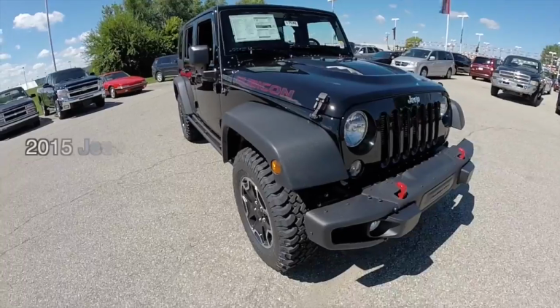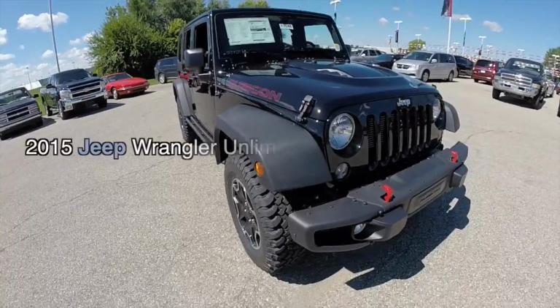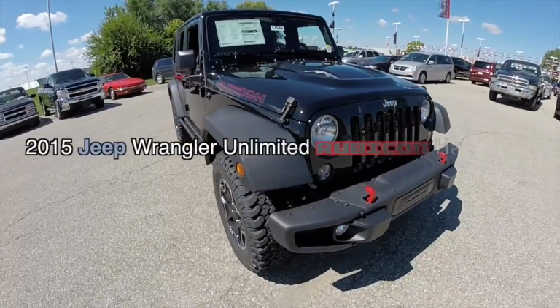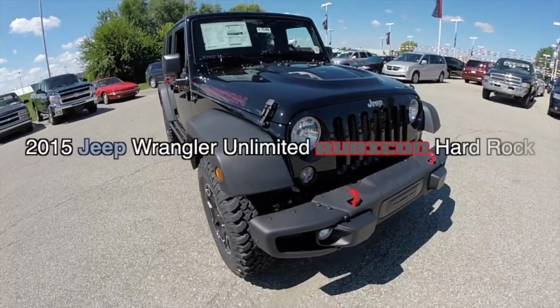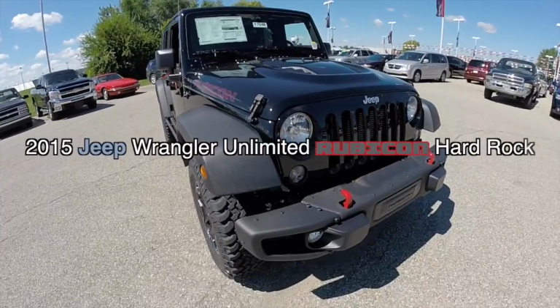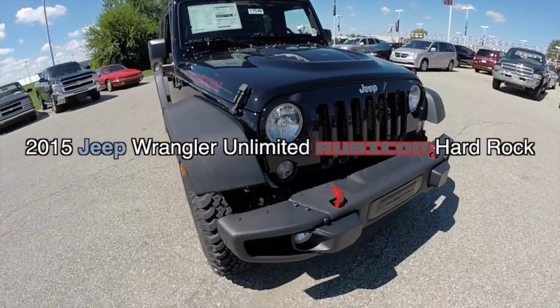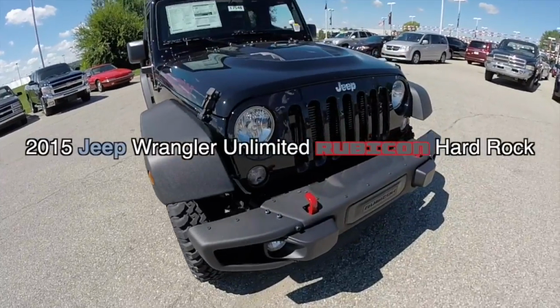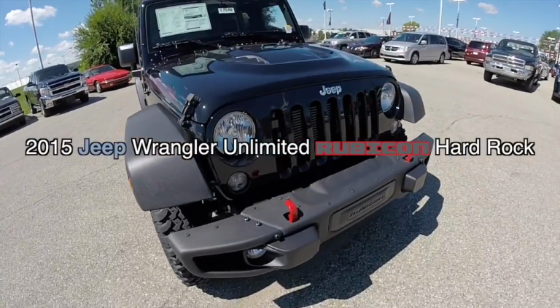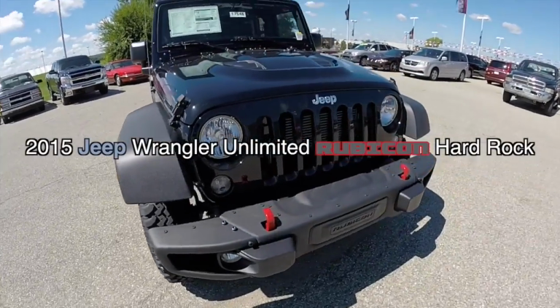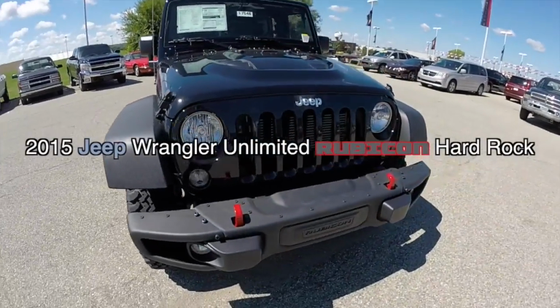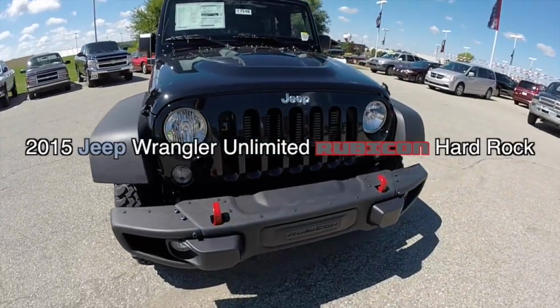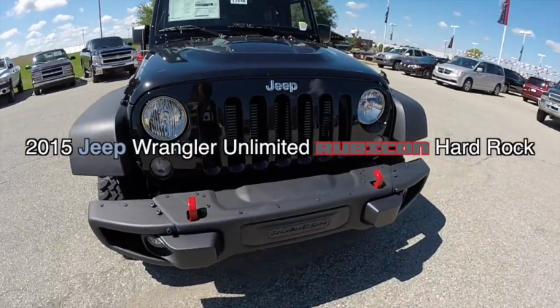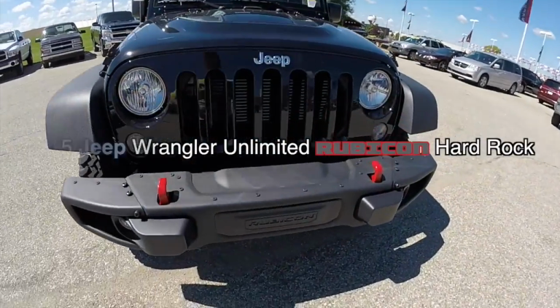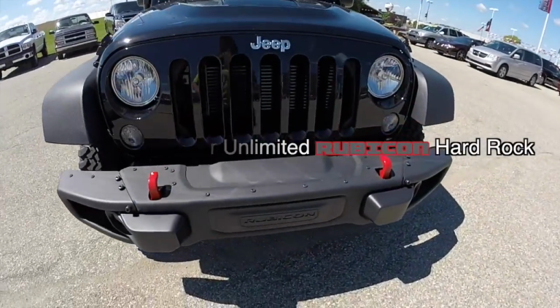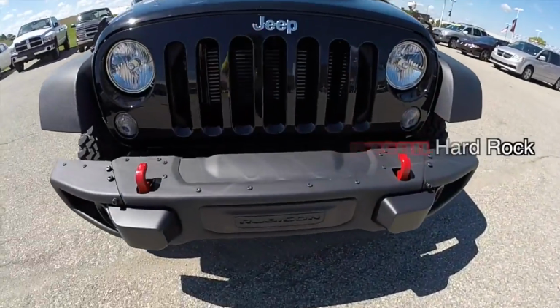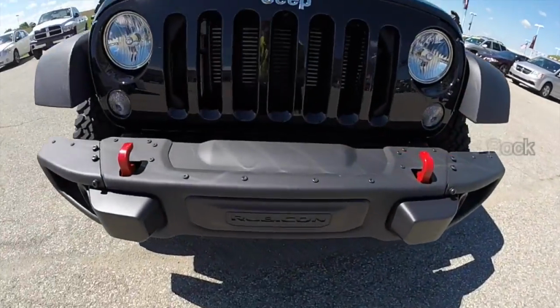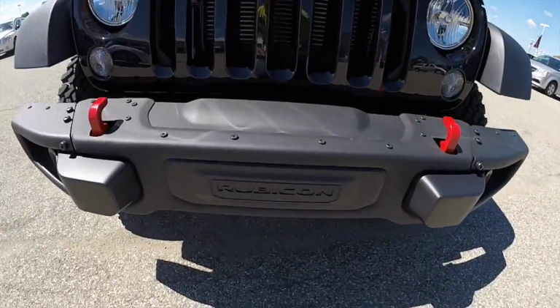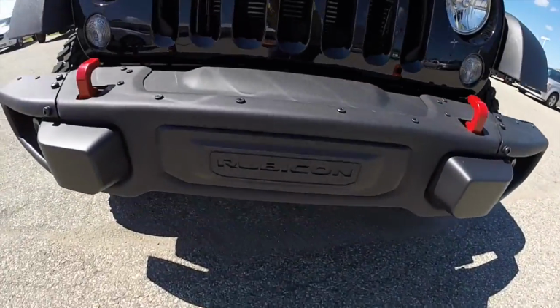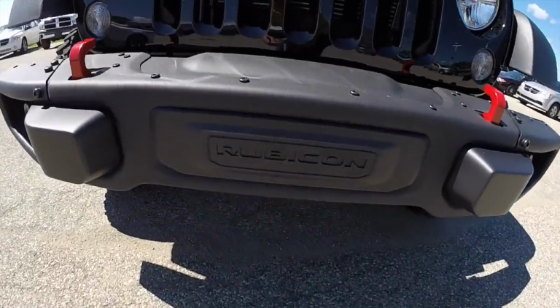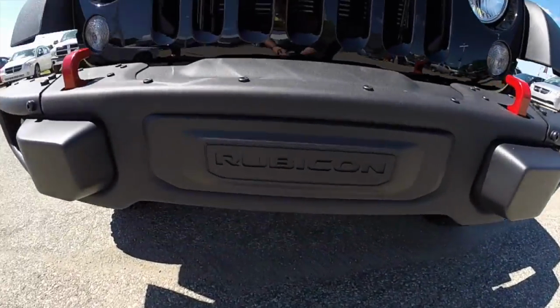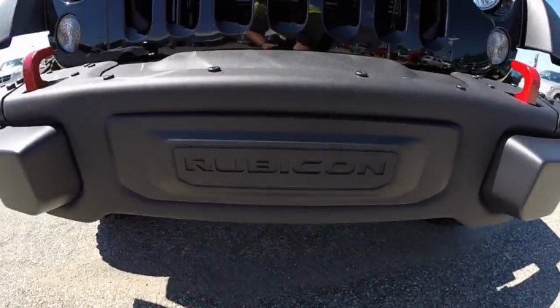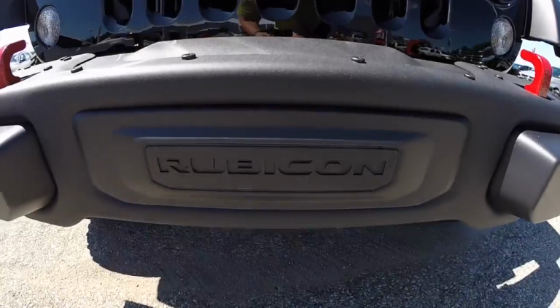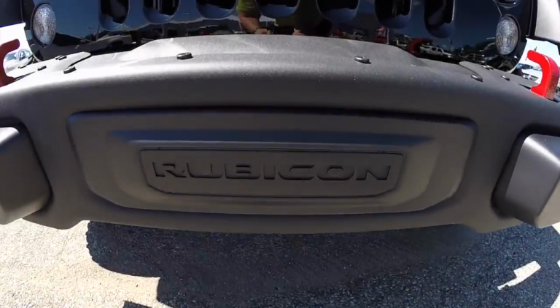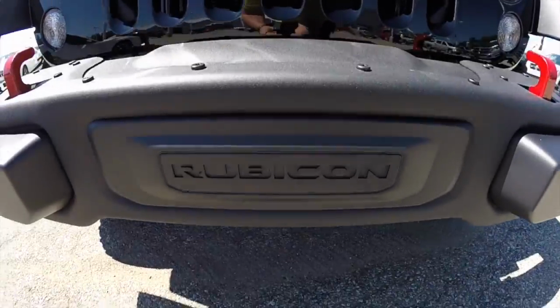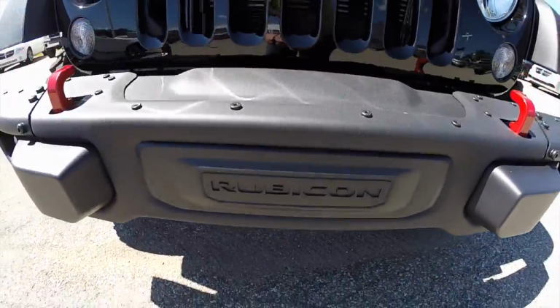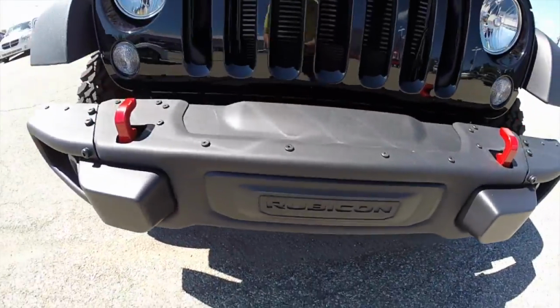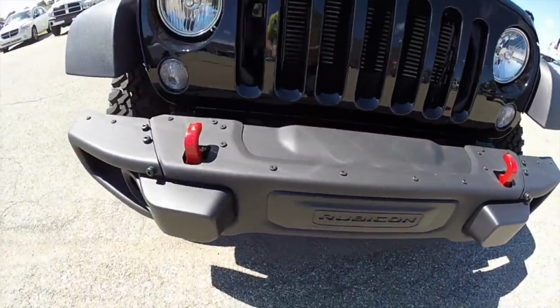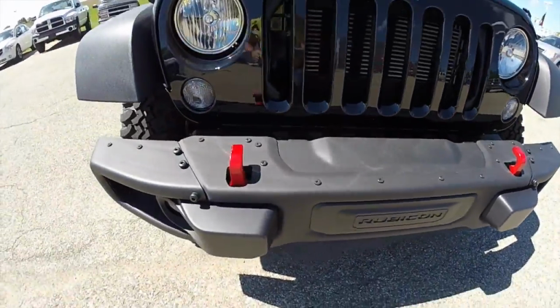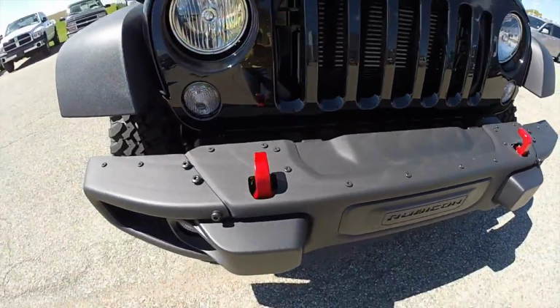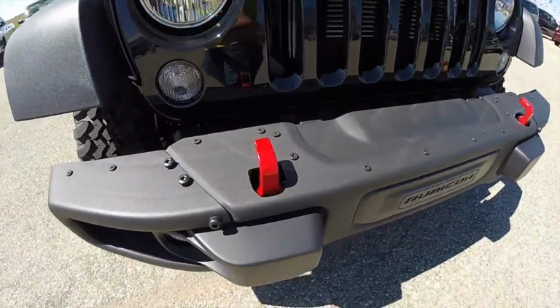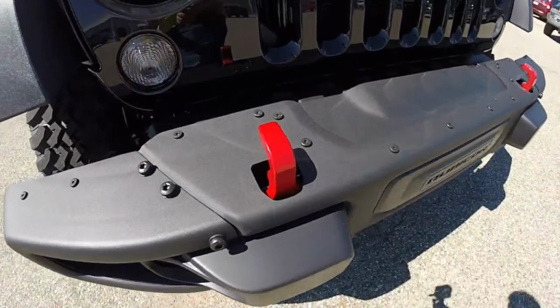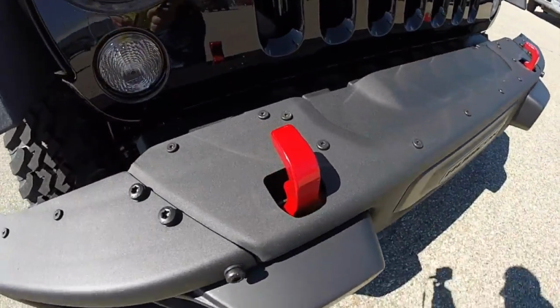Hello everyone, today let's take a quick walk around look at this new 2015 Jeep Wrangler Rubicon Hard Rock Edition.